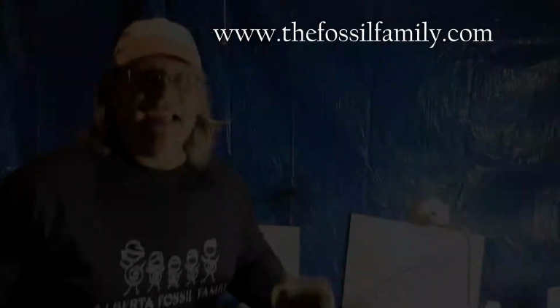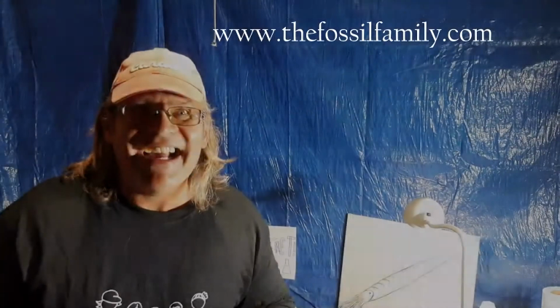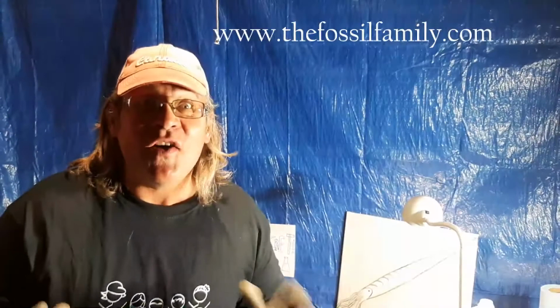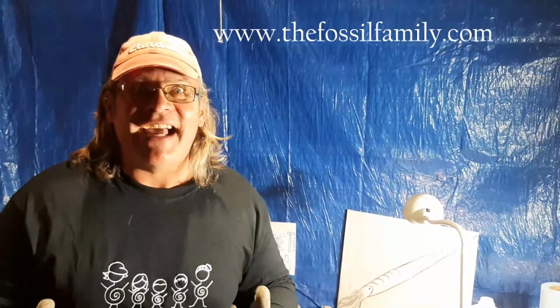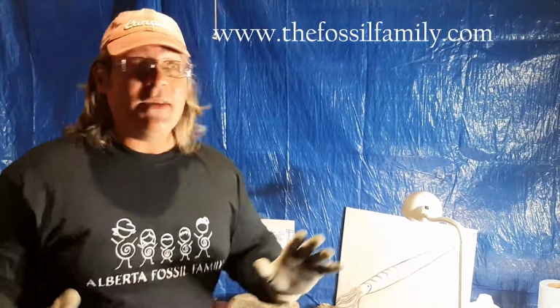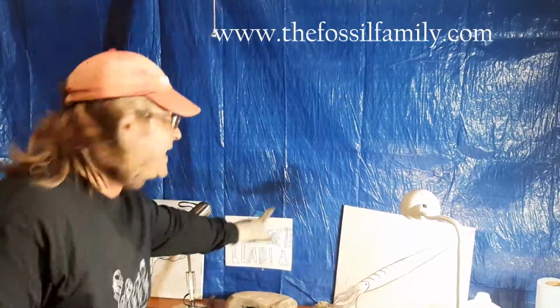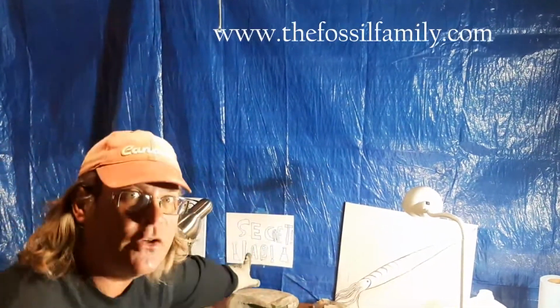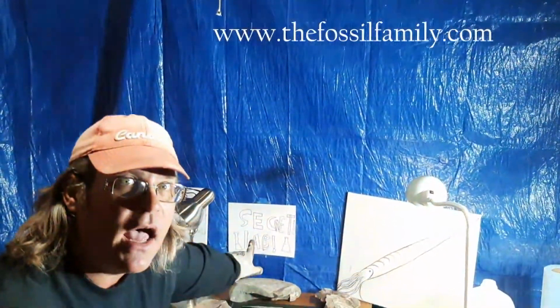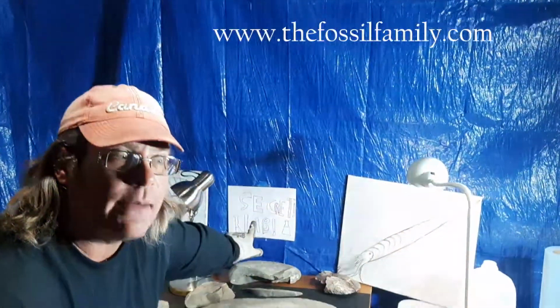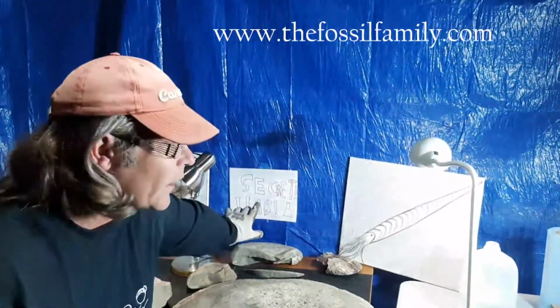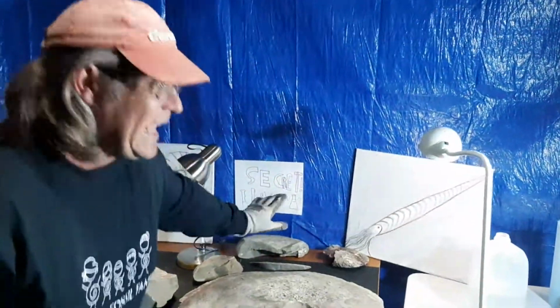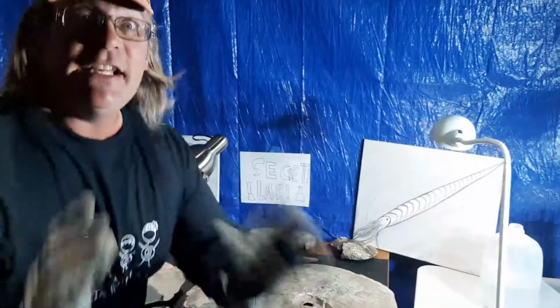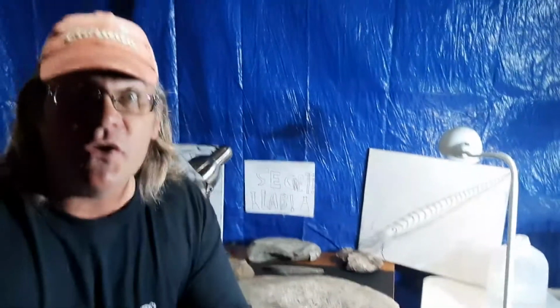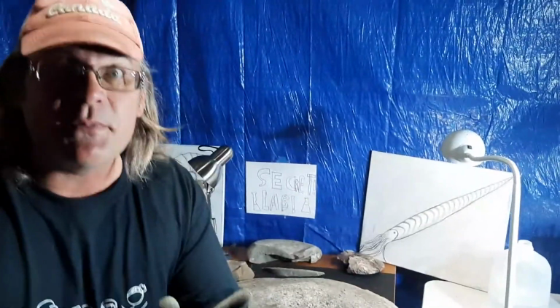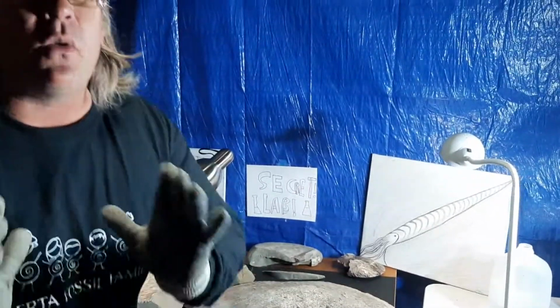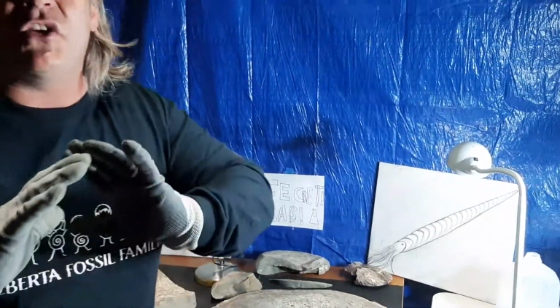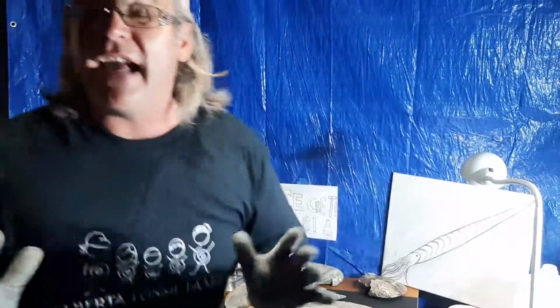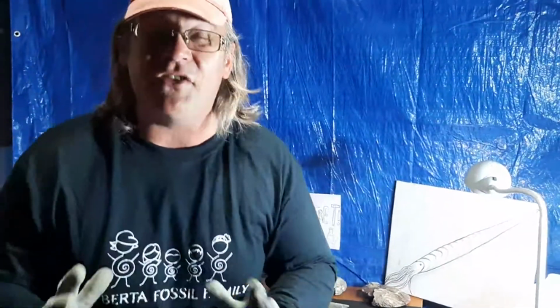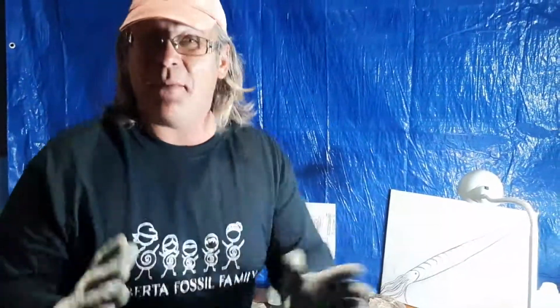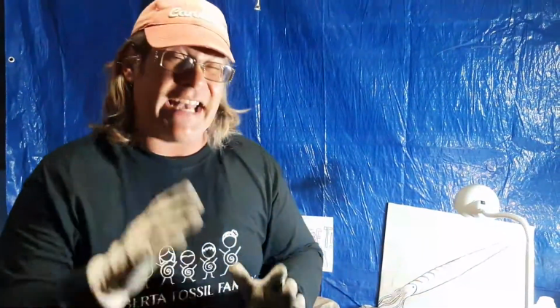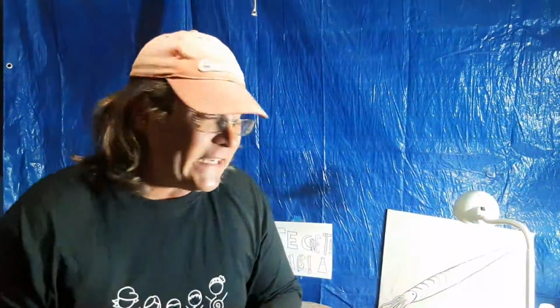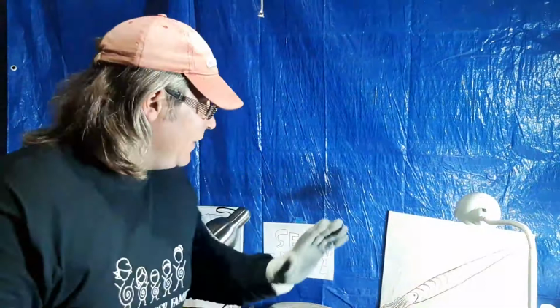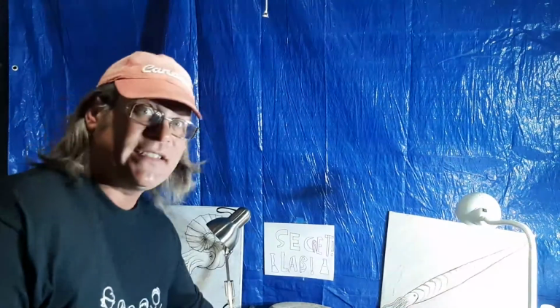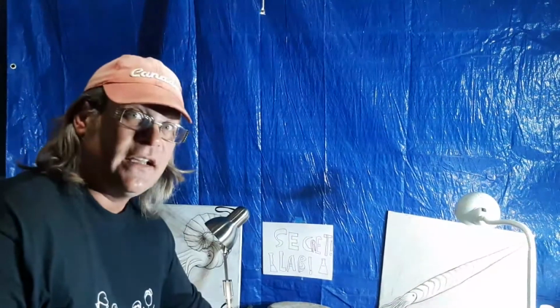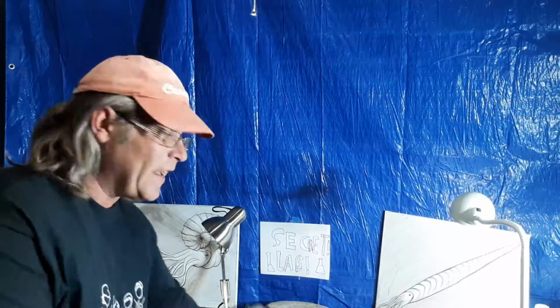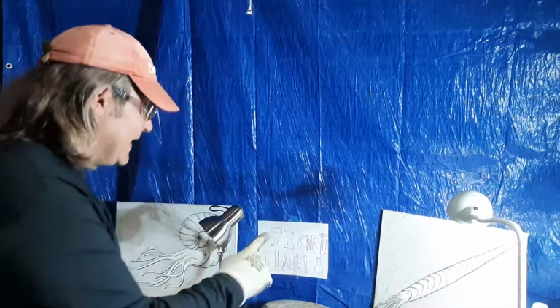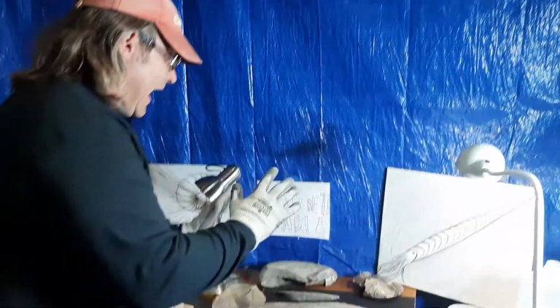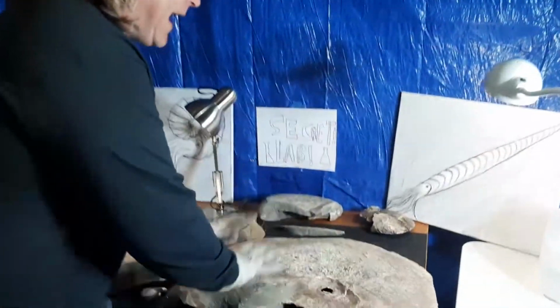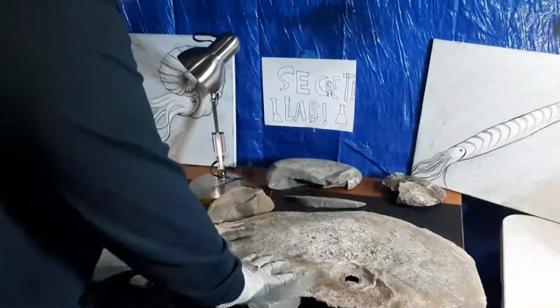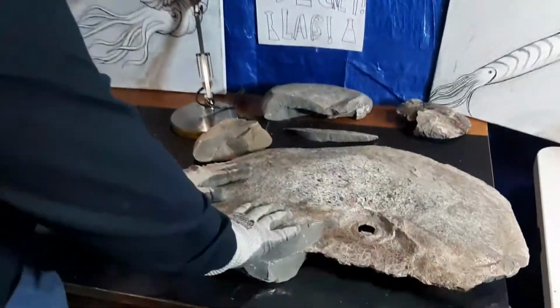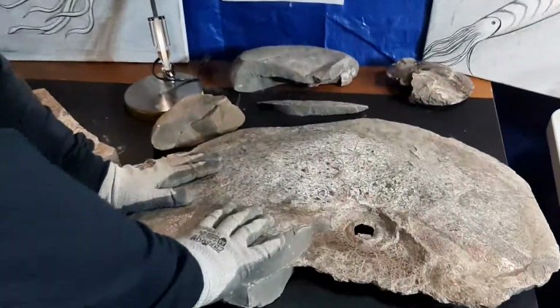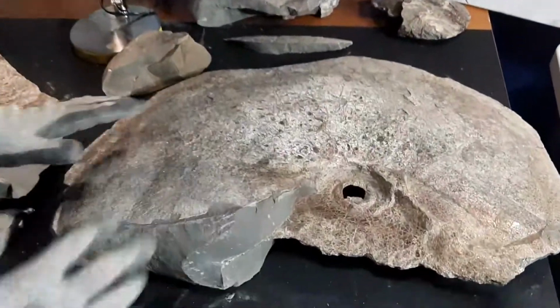Hey guys, it's Fossil Dad, and I'm here in my secret laboratory. I needed to show you guys this because I want to show you everything I can to do with ammonite and amylite. This, my friends, is a massive ammonite concretion.